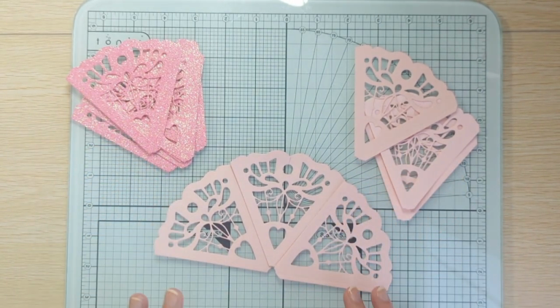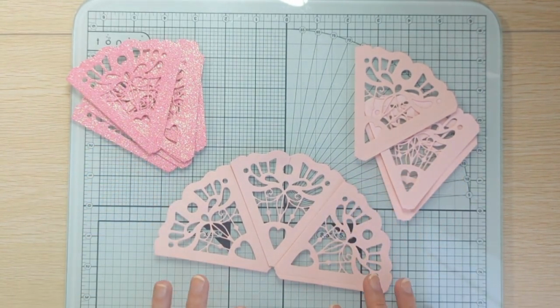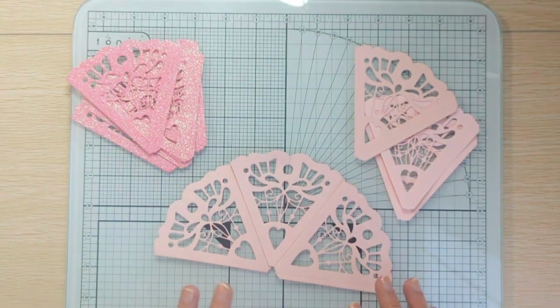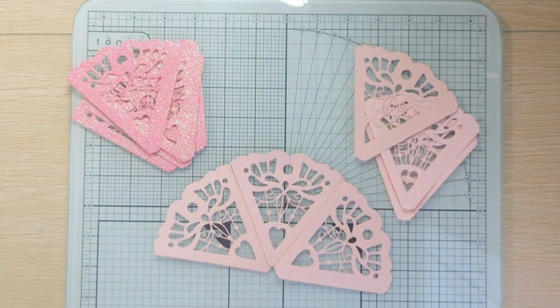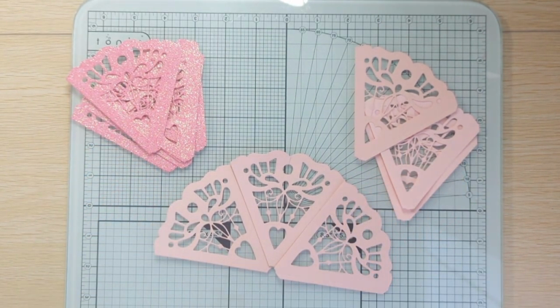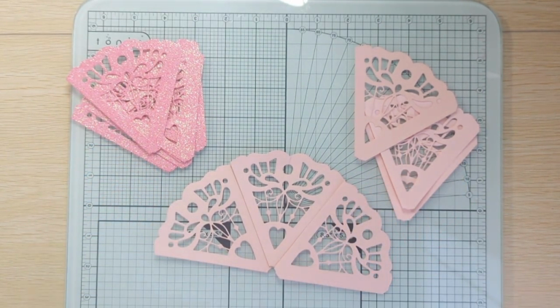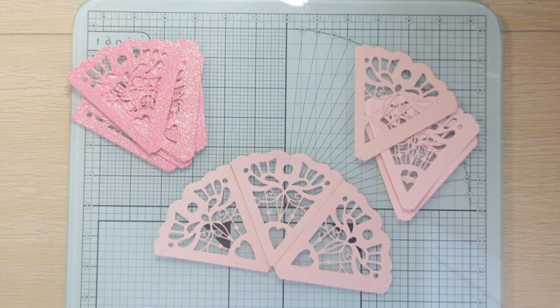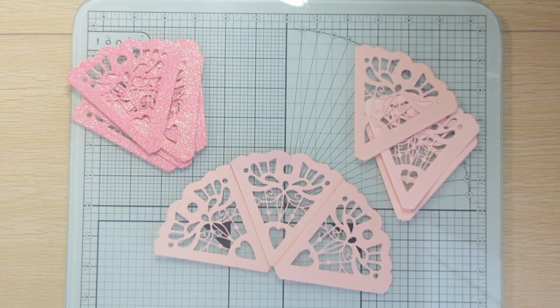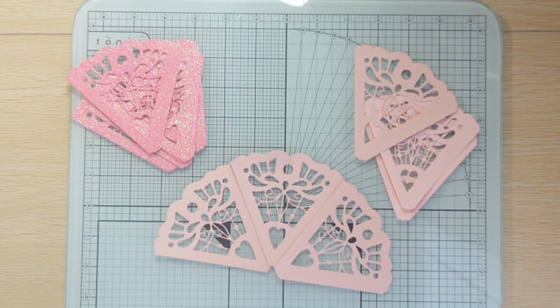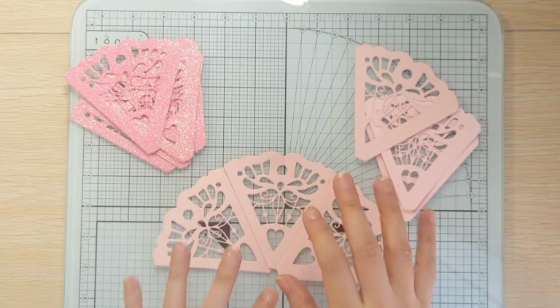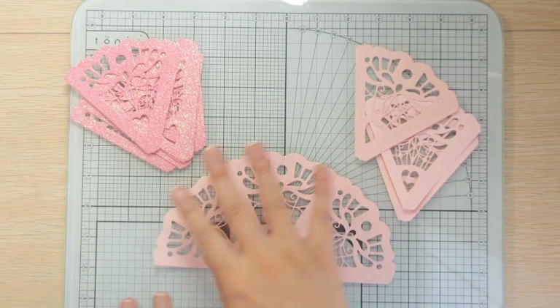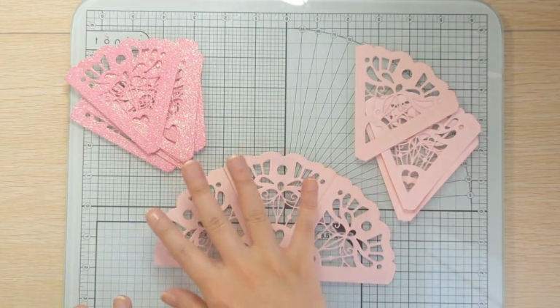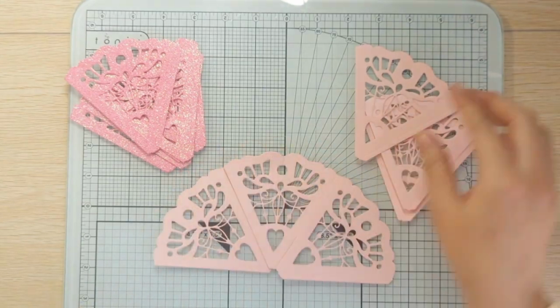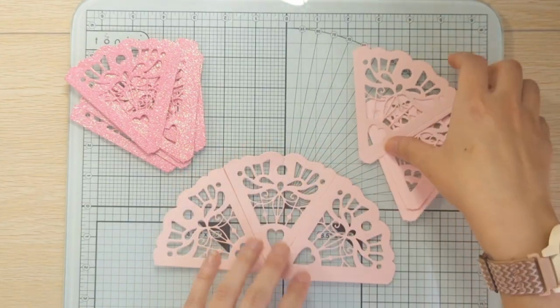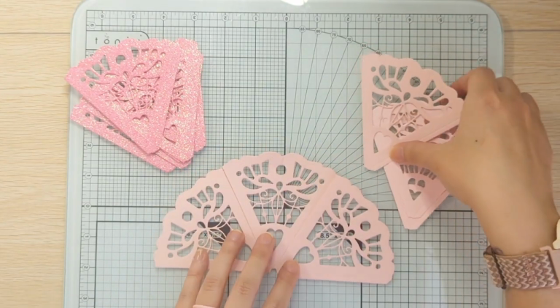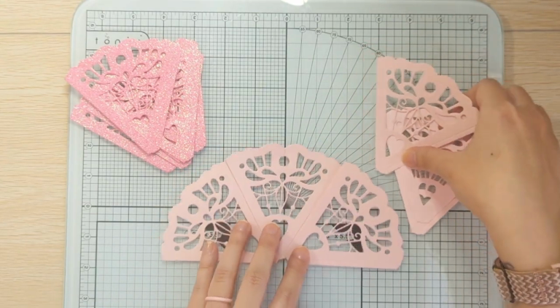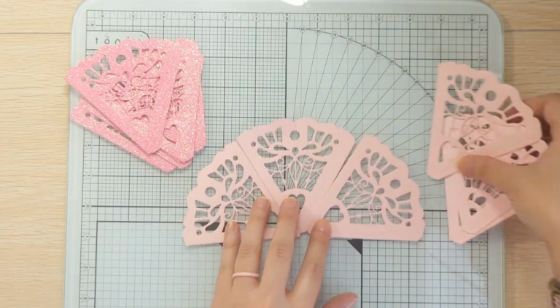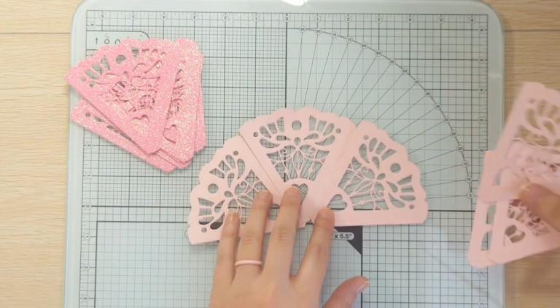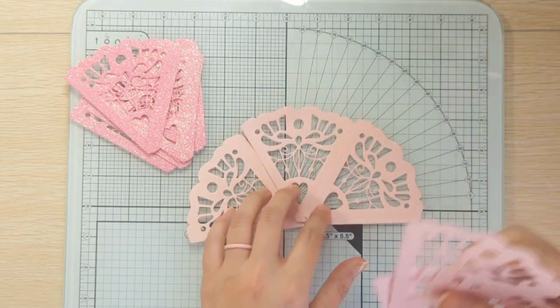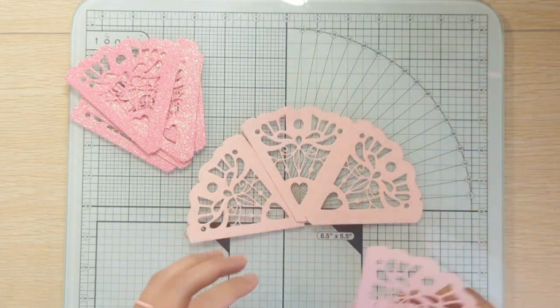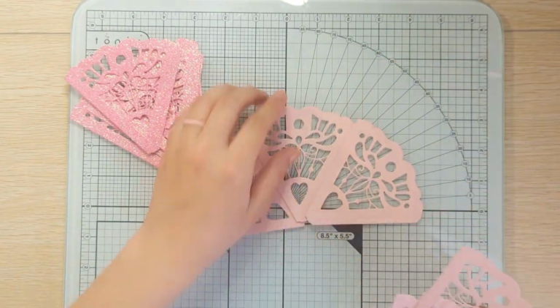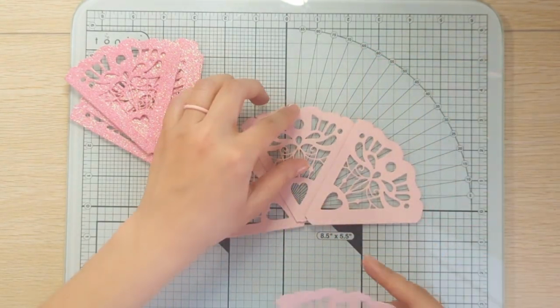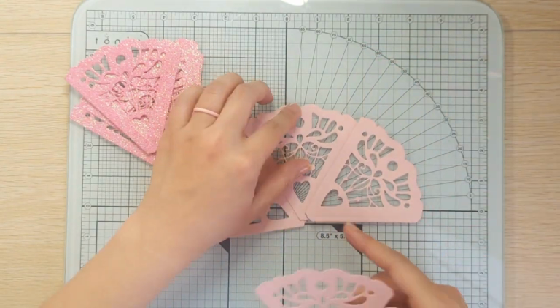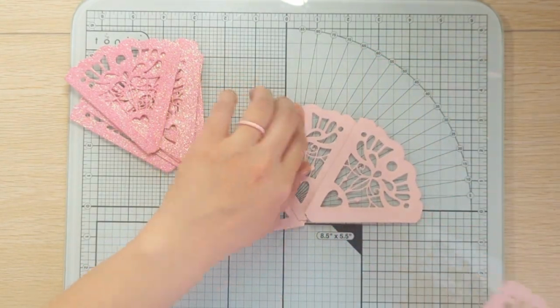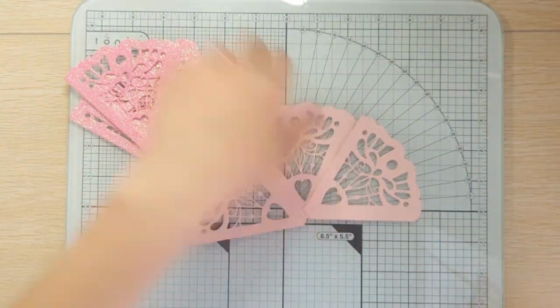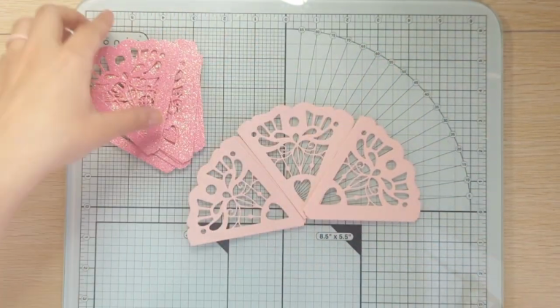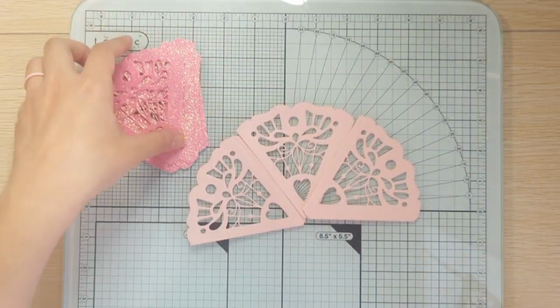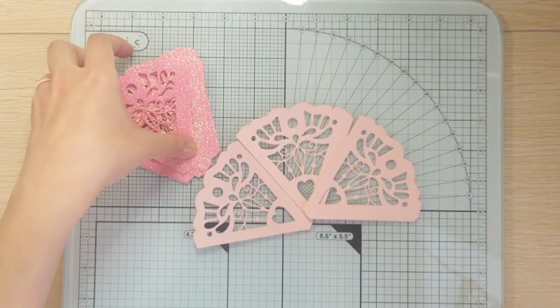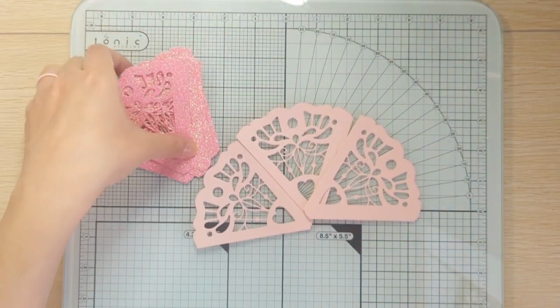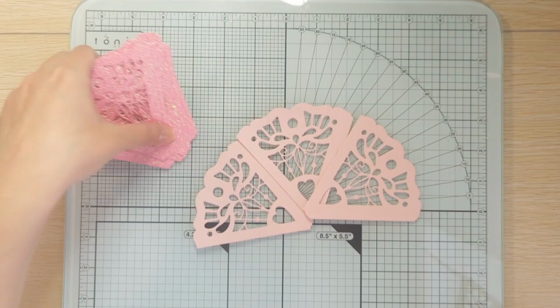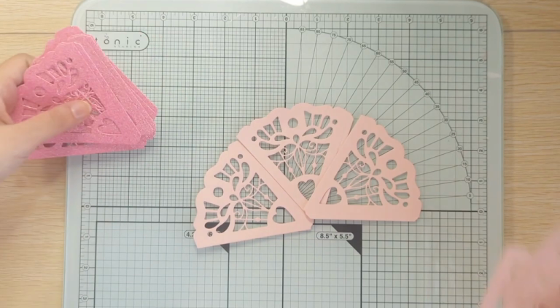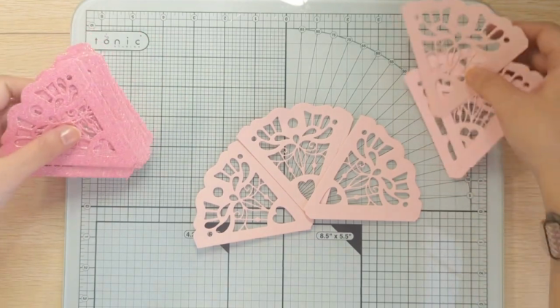I have just two sets right here because I already did the second set. I'm just going to do these two right here and then I'll show you the finished set.